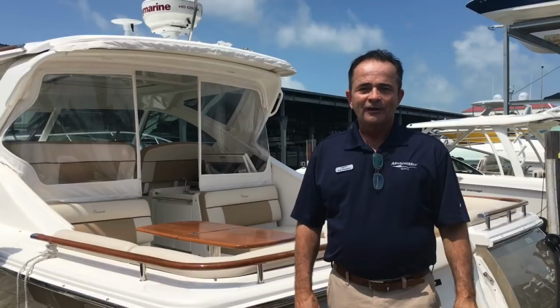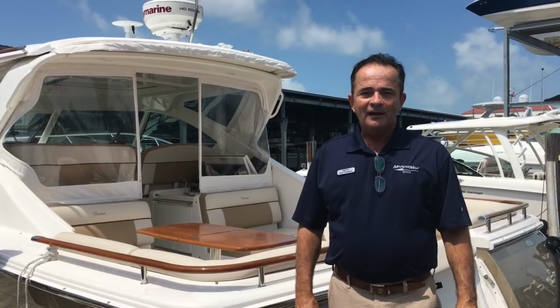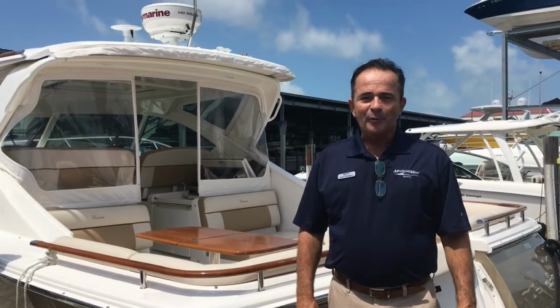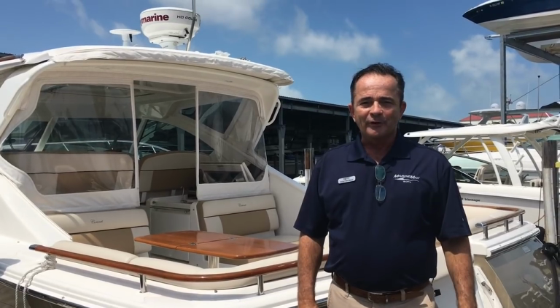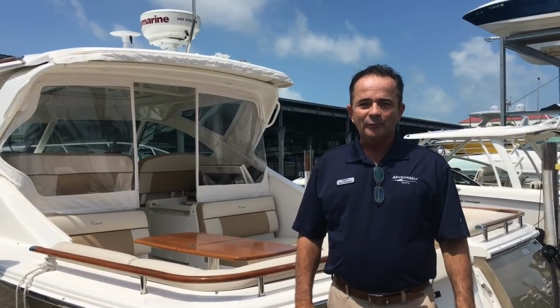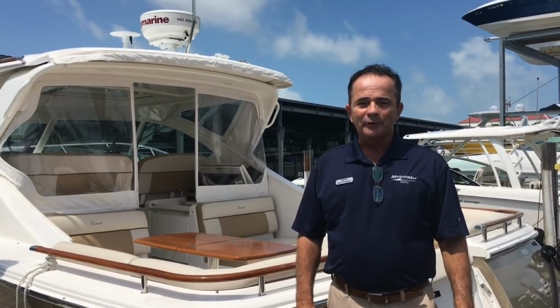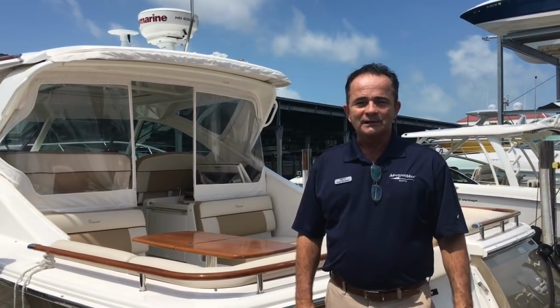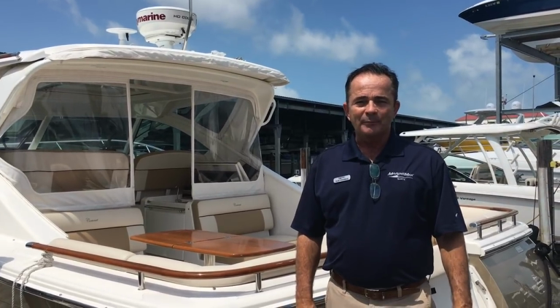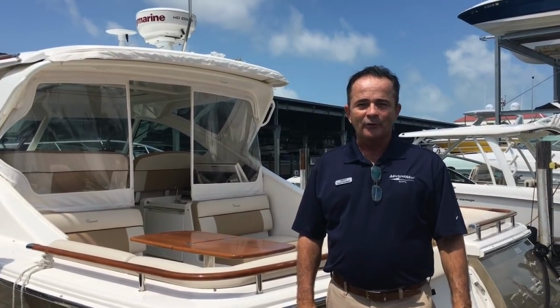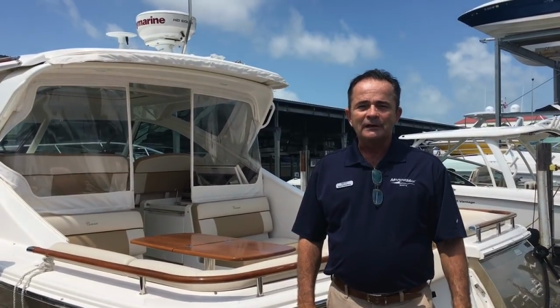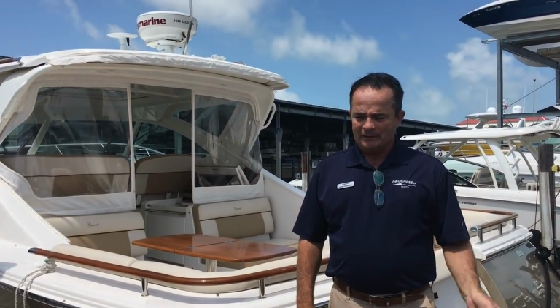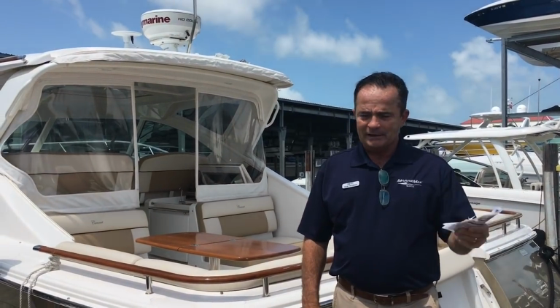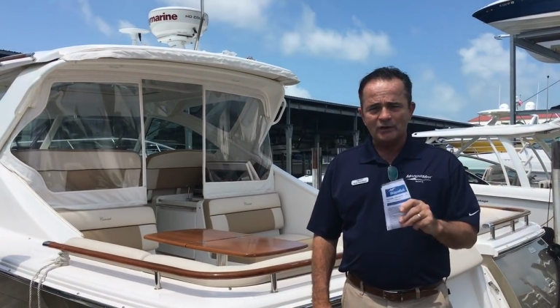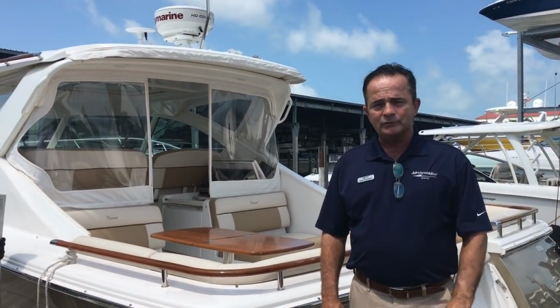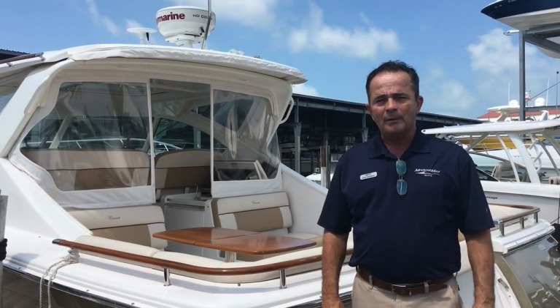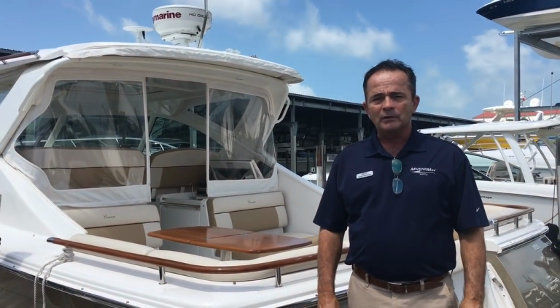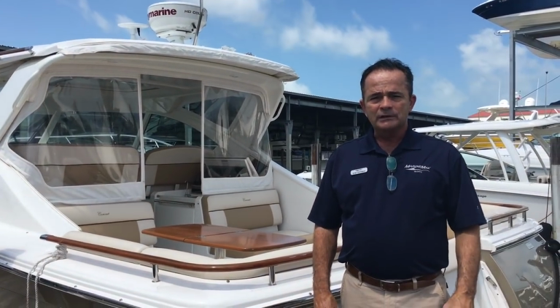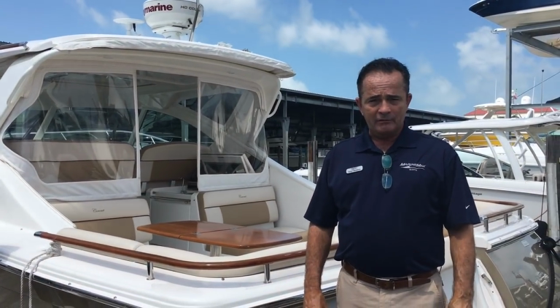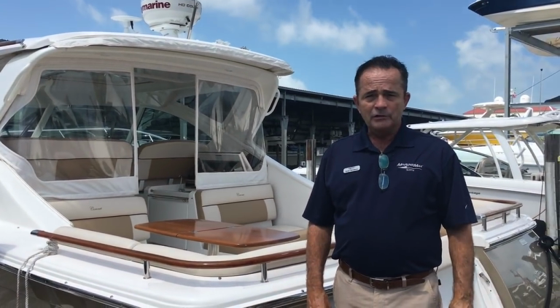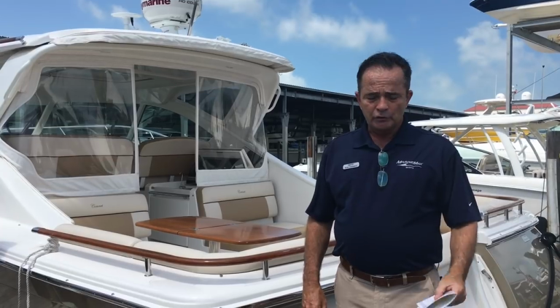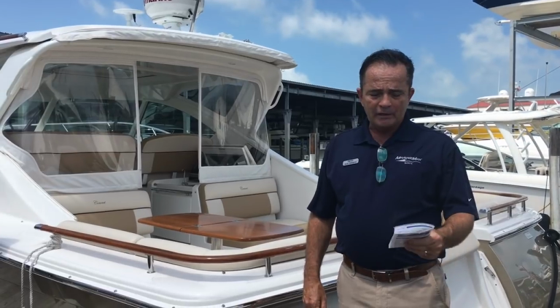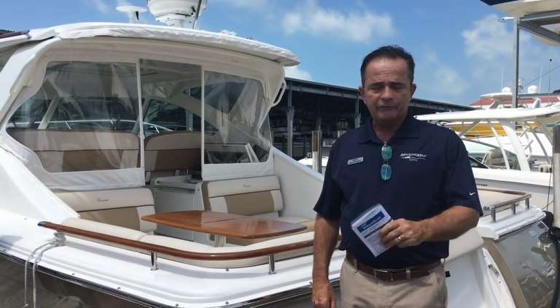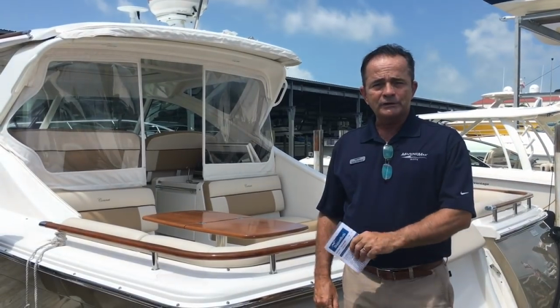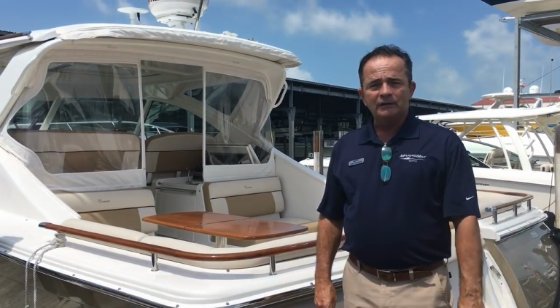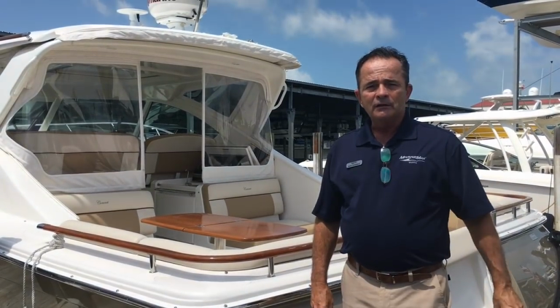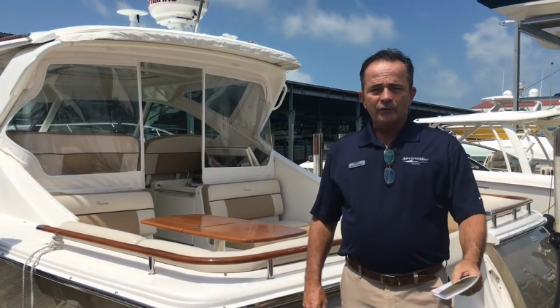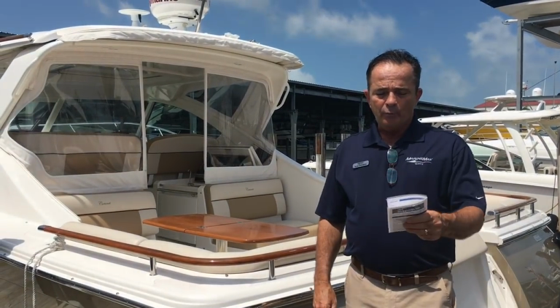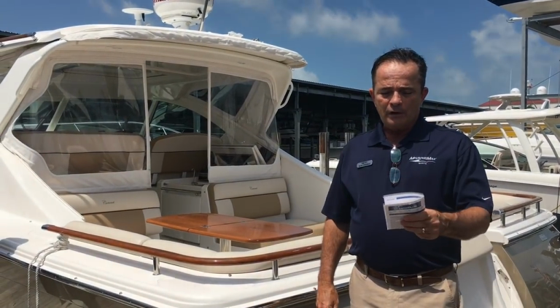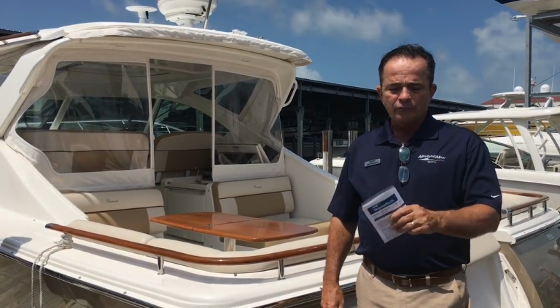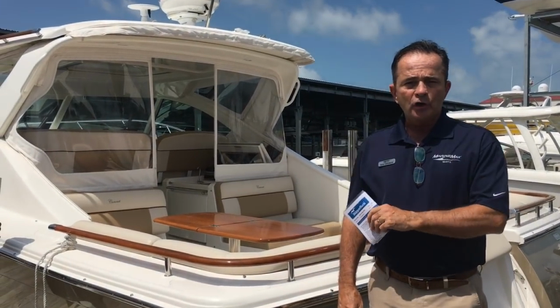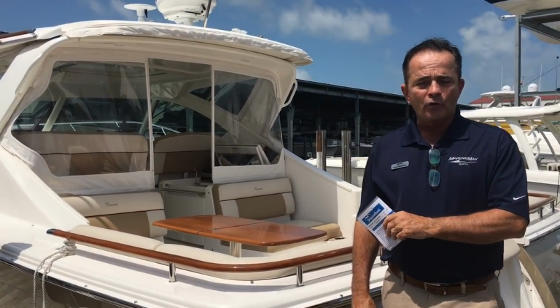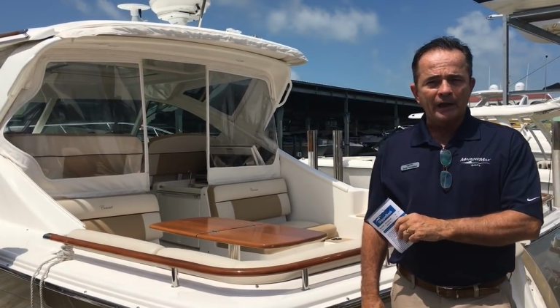Hi, Bob Freeman with Marine Max in Naples, Florida. I'm here today to talk to you about a 2014 Tiara 3100 Coronet.